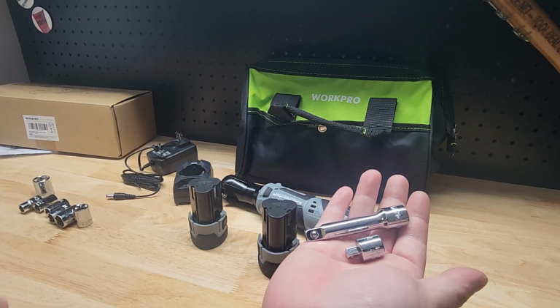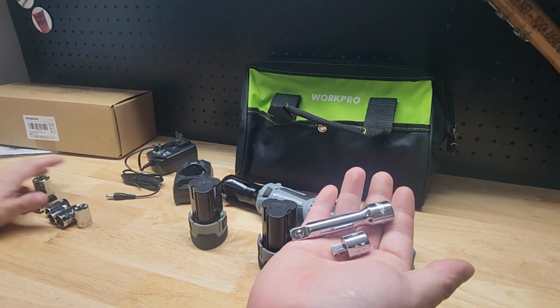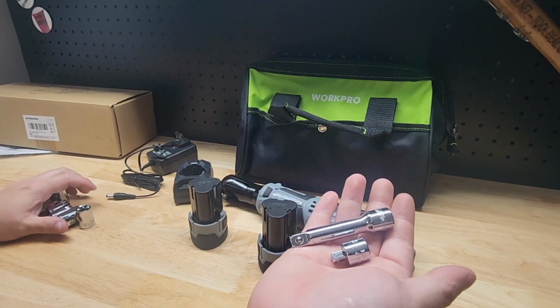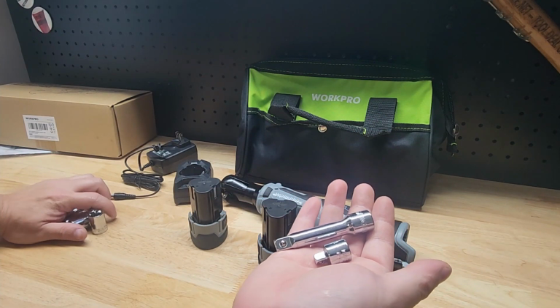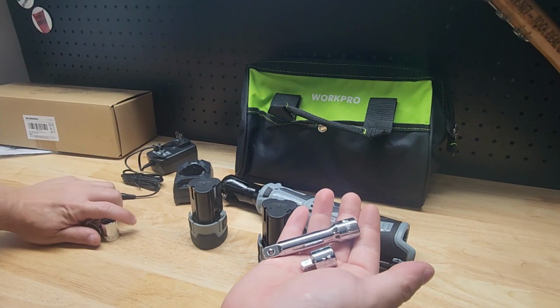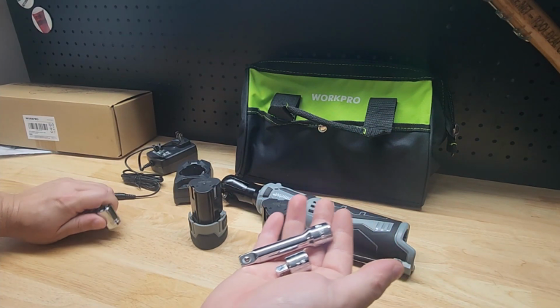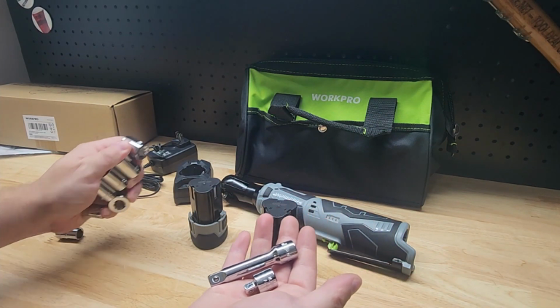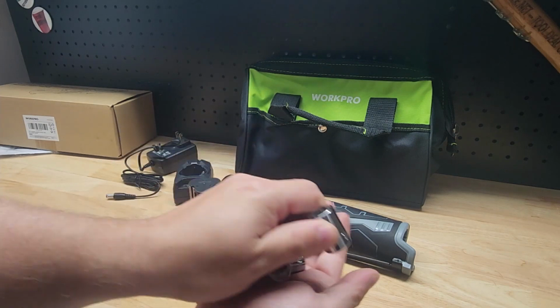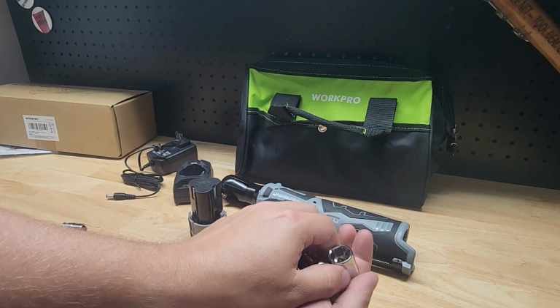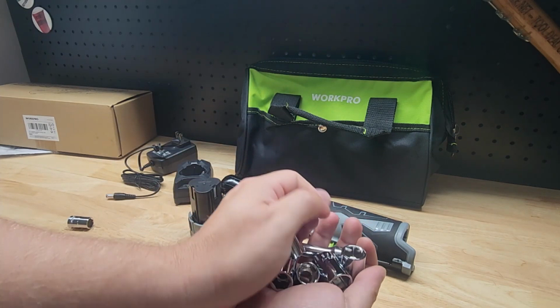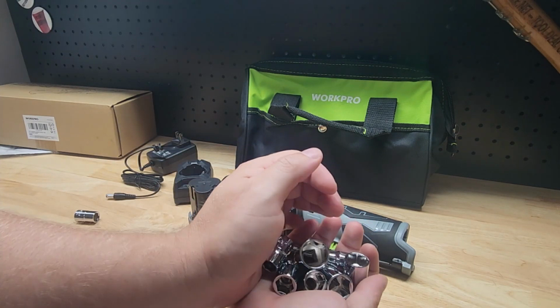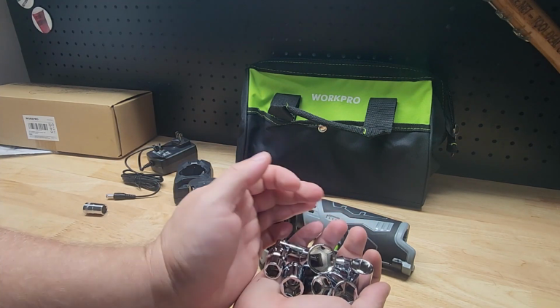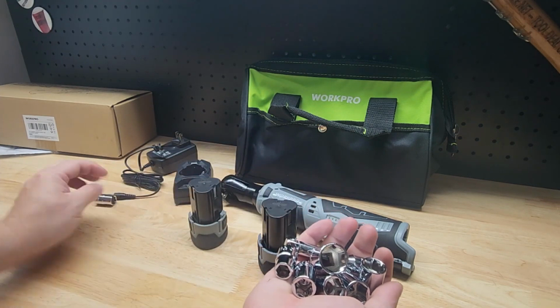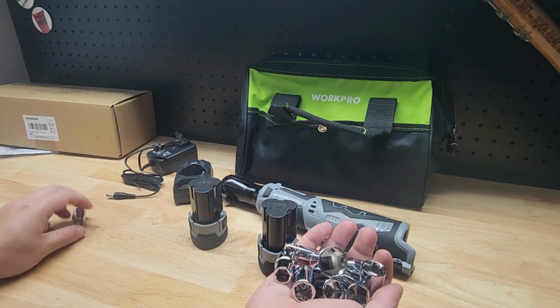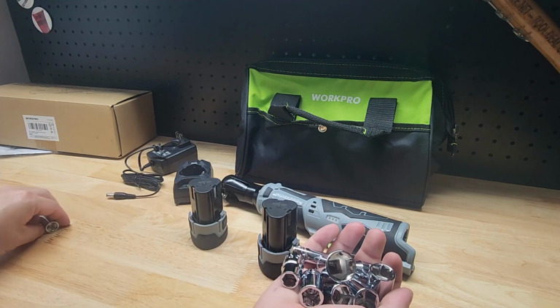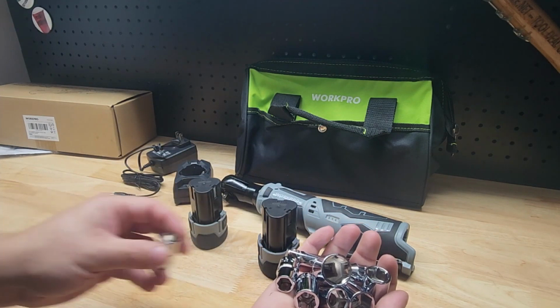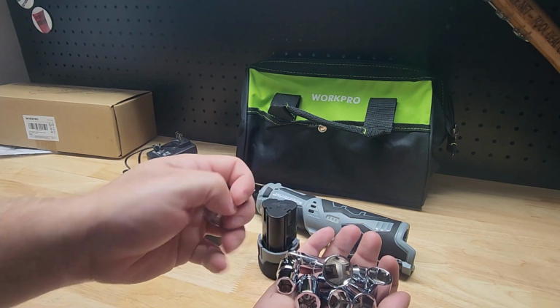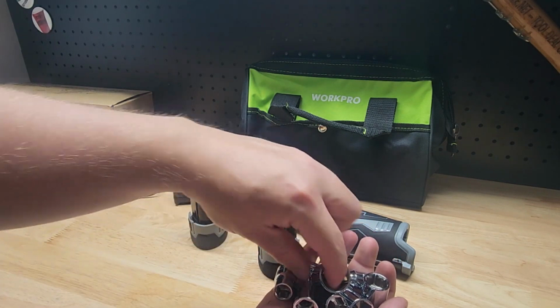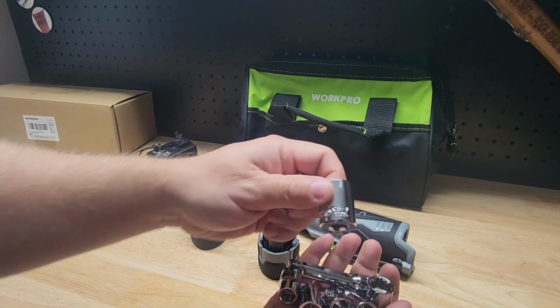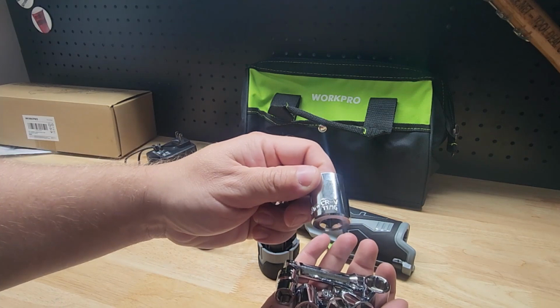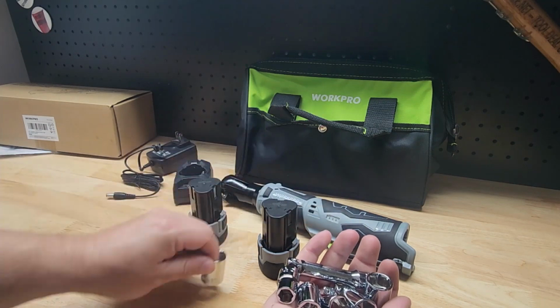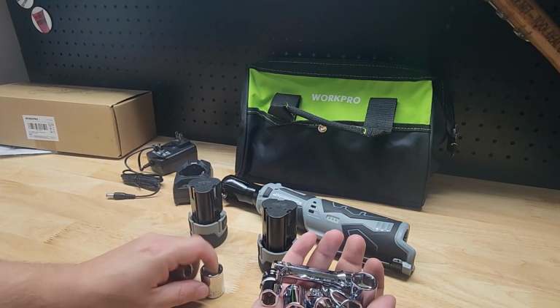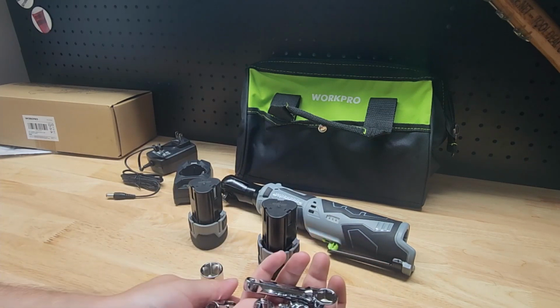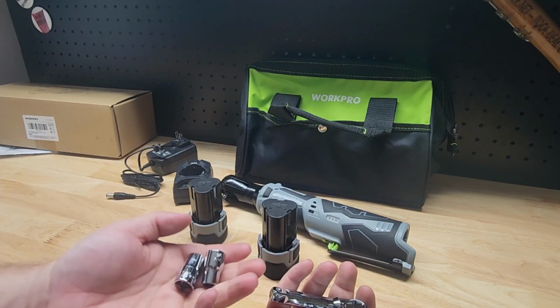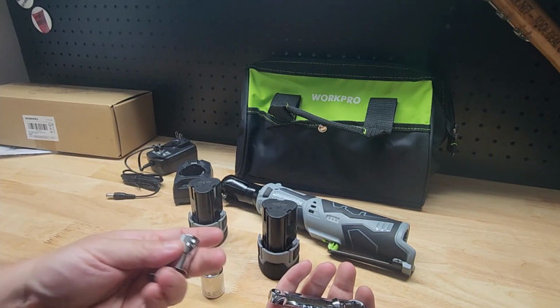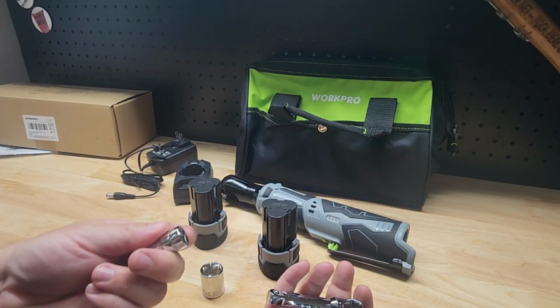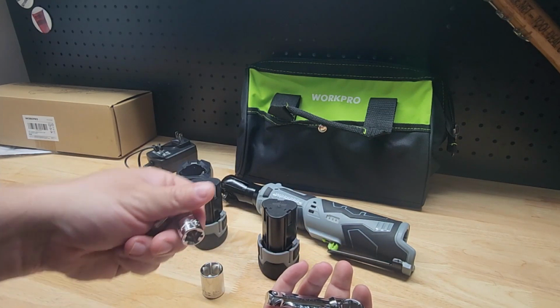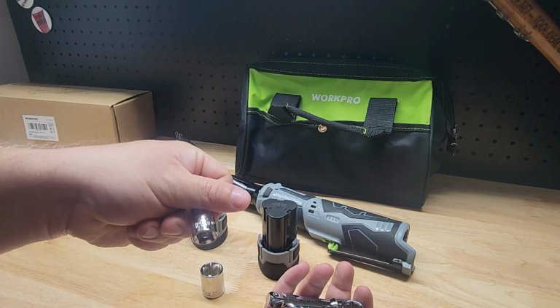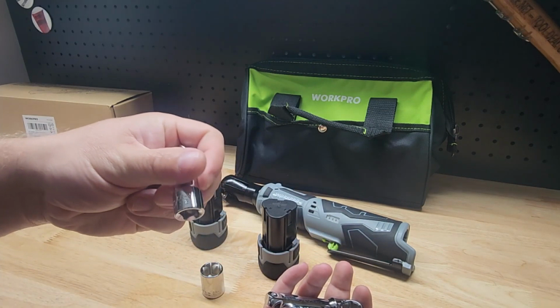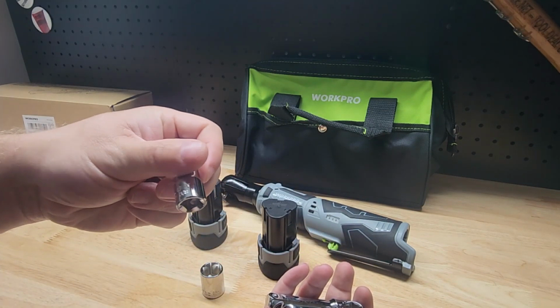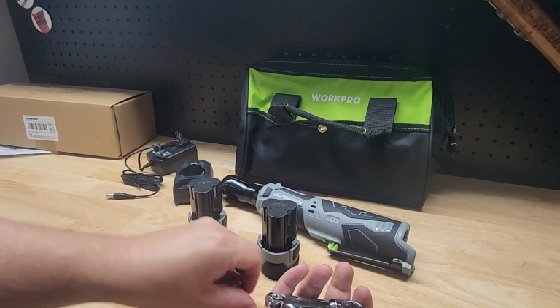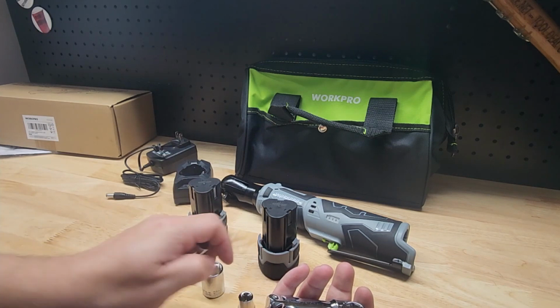We get a variety of accessories: we have a little socket adapter, a 3 inch extension, and several chrome 6-point sockets. It goes up to 11/16ths and the smallest one is about 3/8ths.